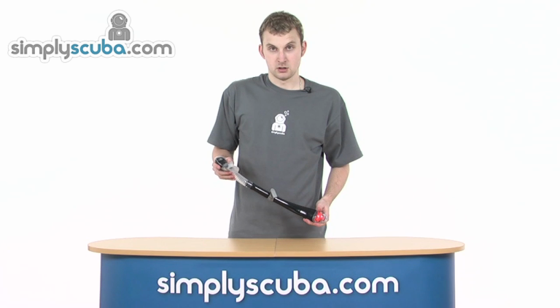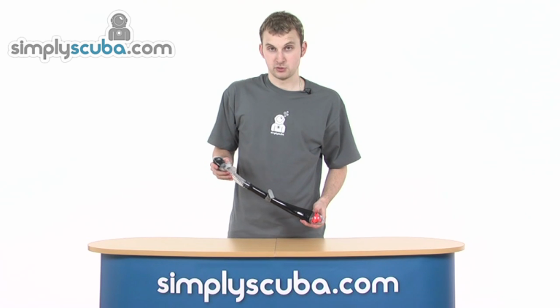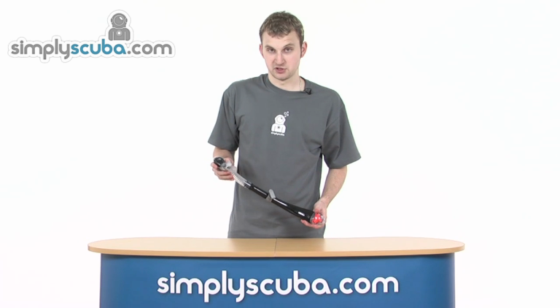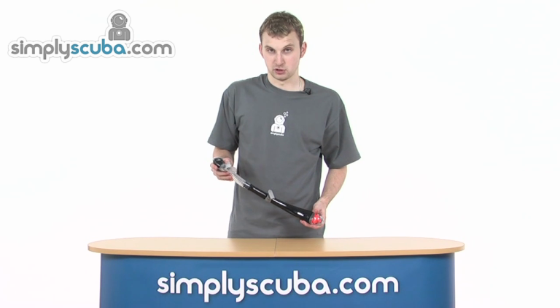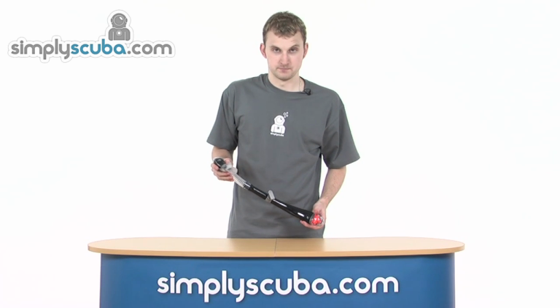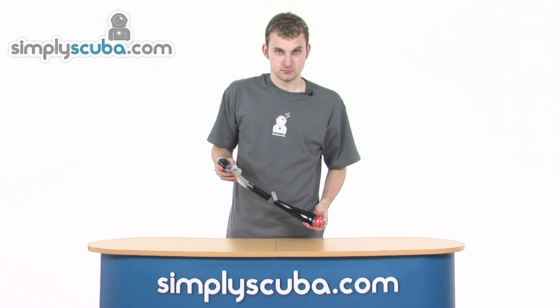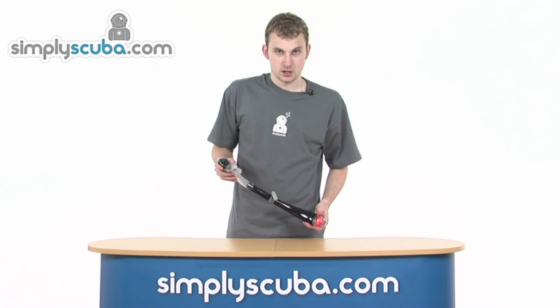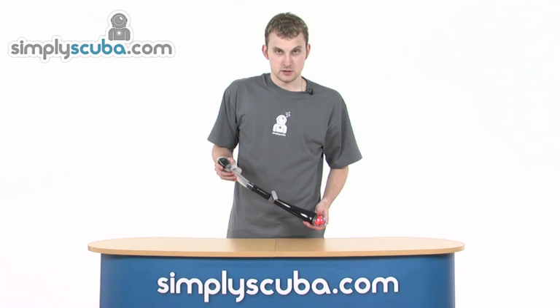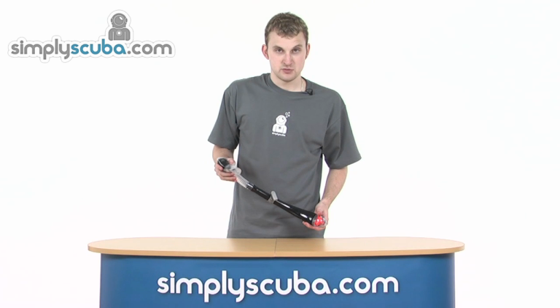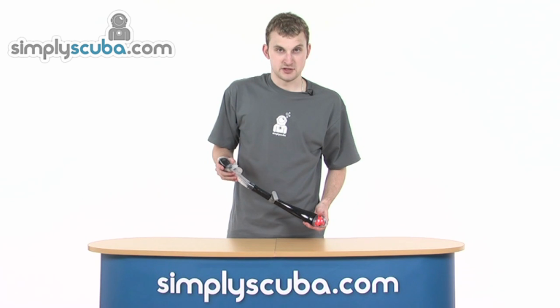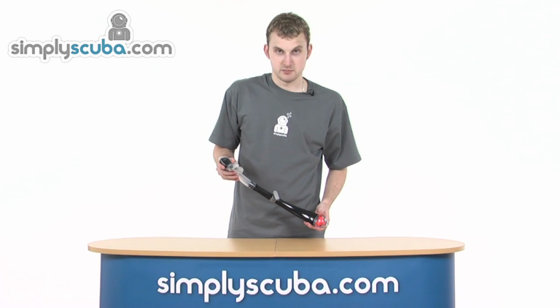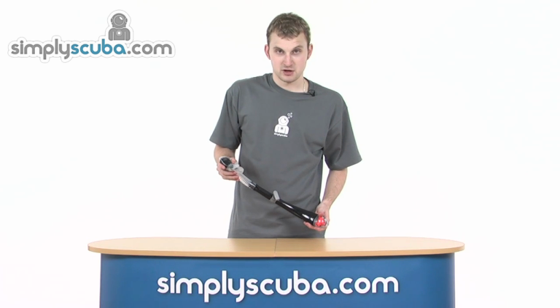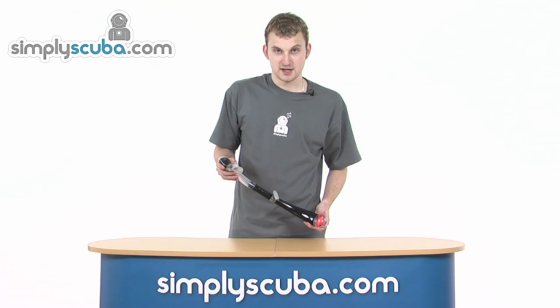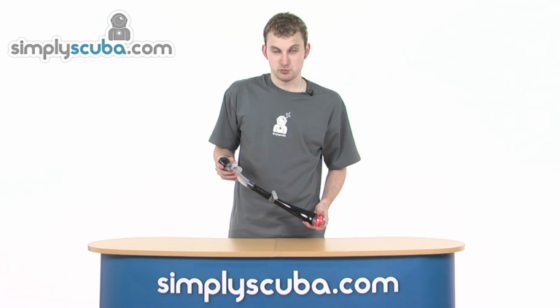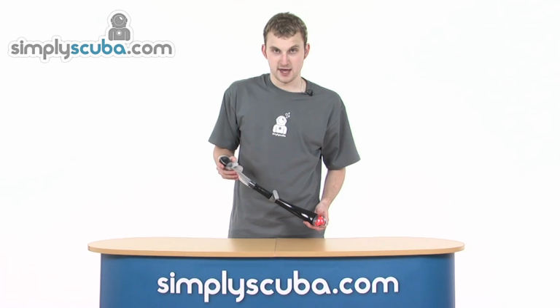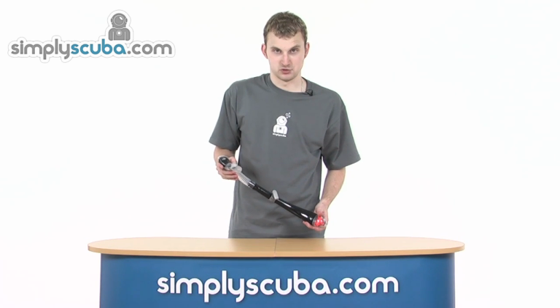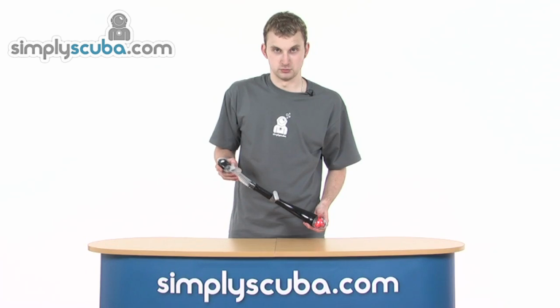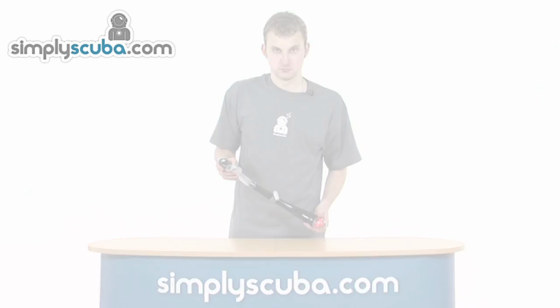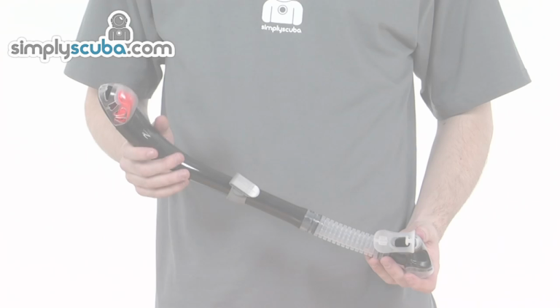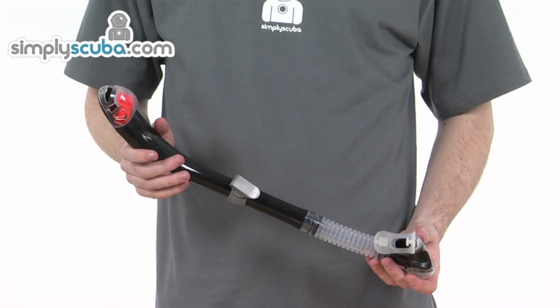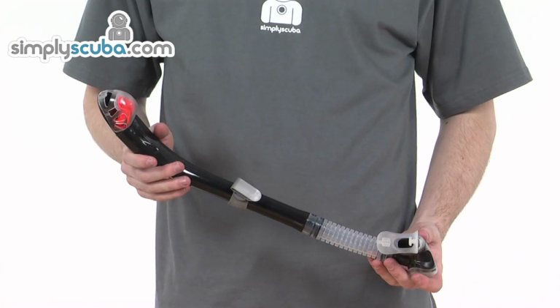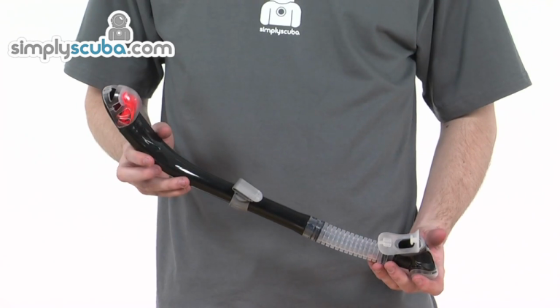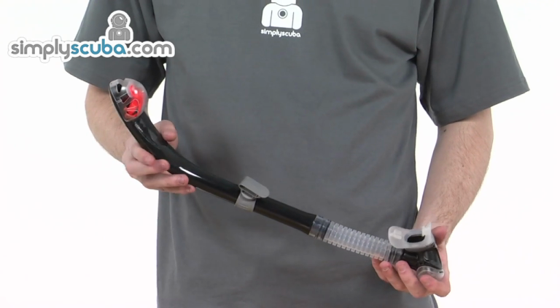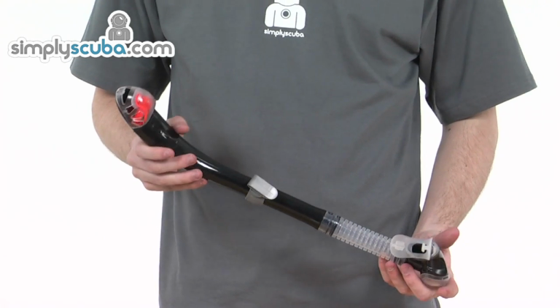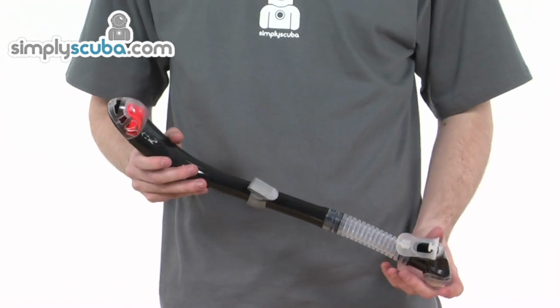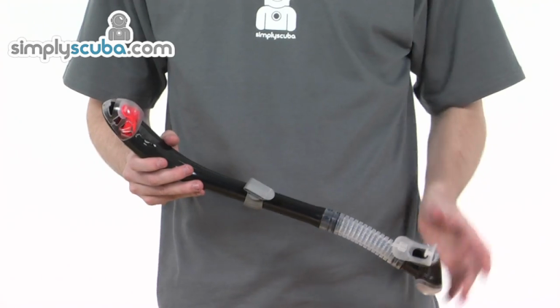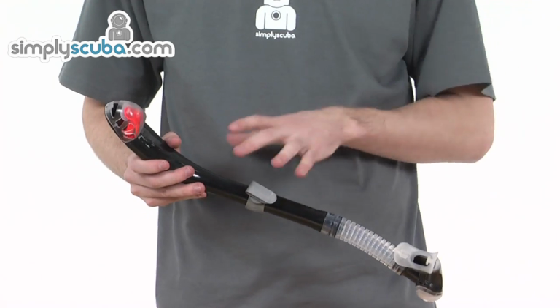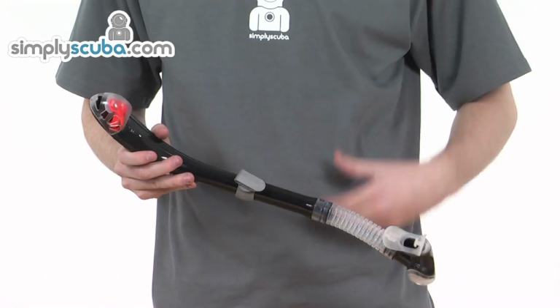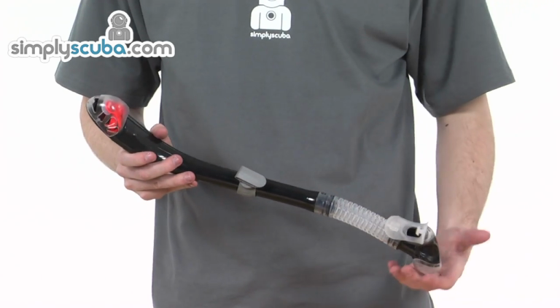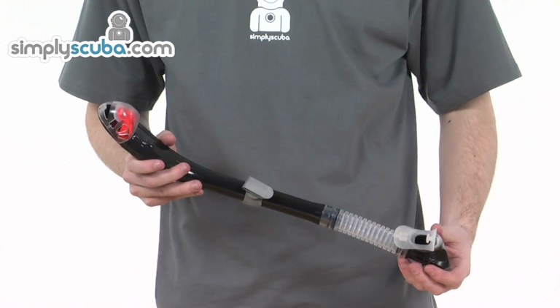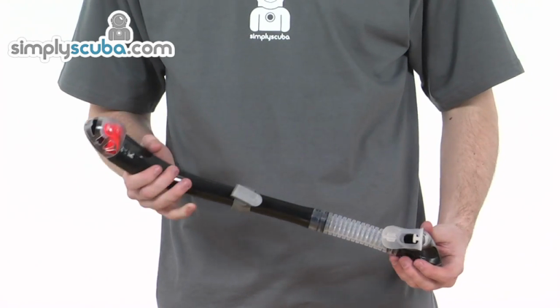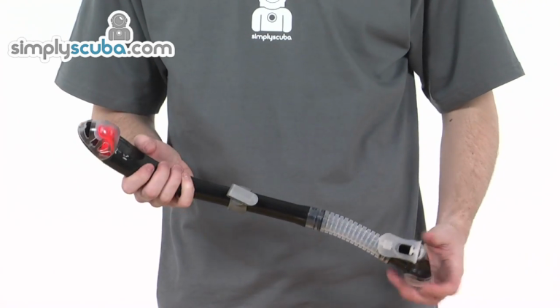Hi, welcome to SimplyScuba.com. In this session, we'll take a look at the Mares Hydrex Superdry F-Snorkel. Let's go ahead and take a closer look at some of the features on this really fantastic snorkel.